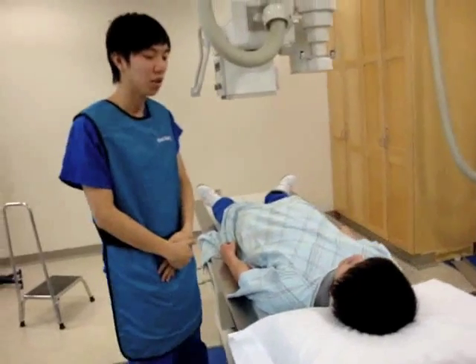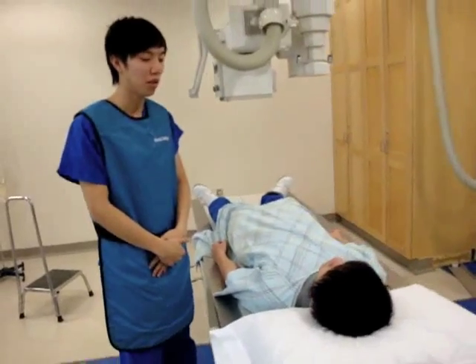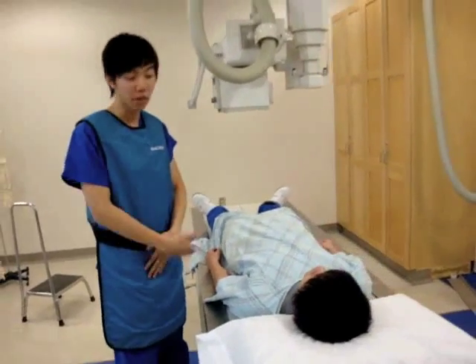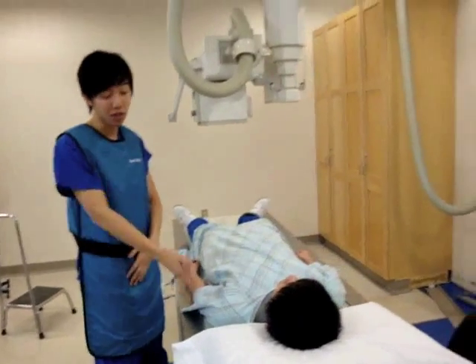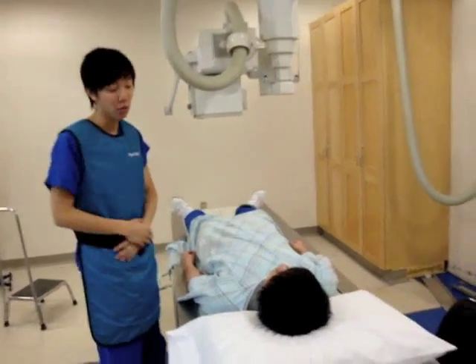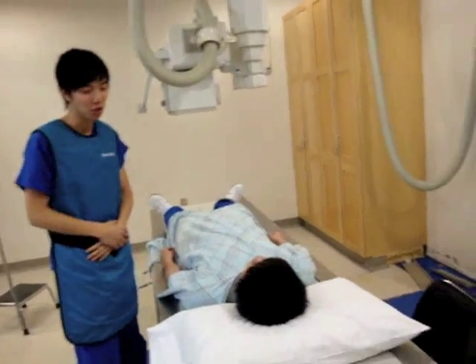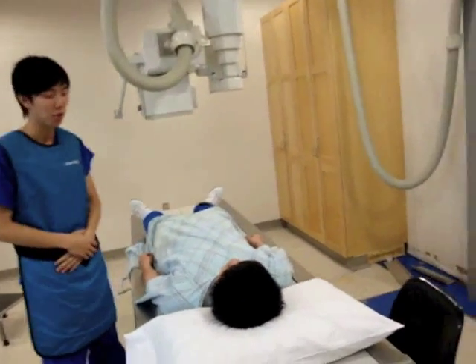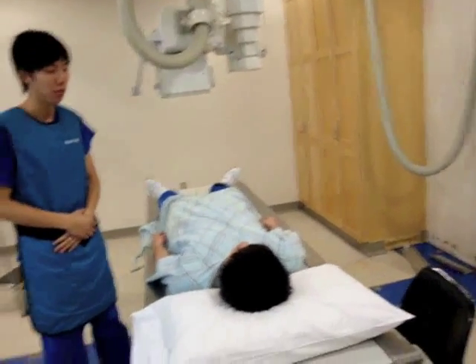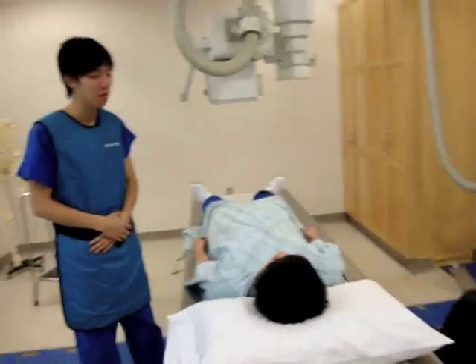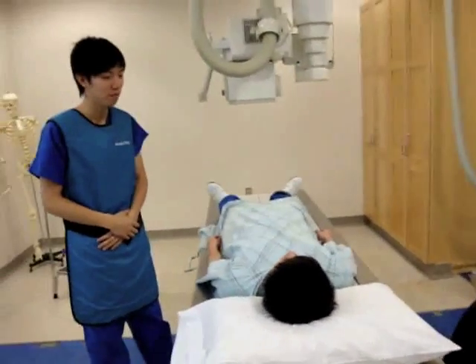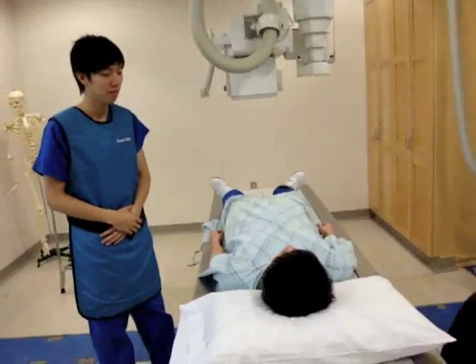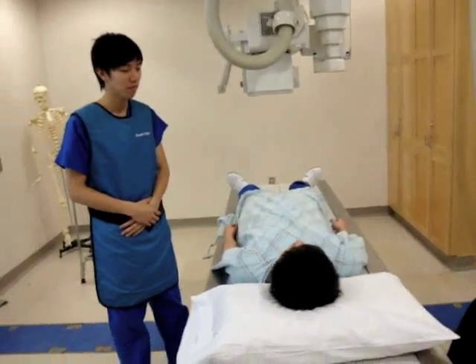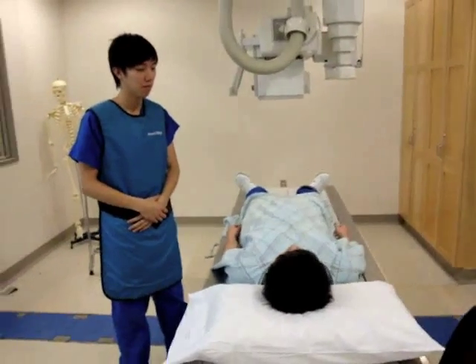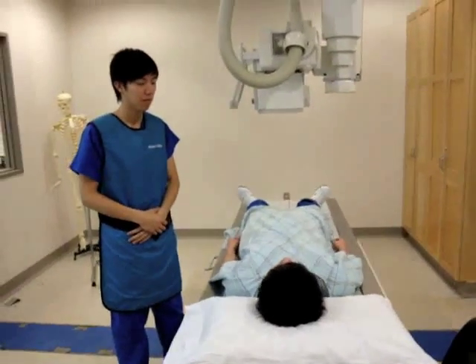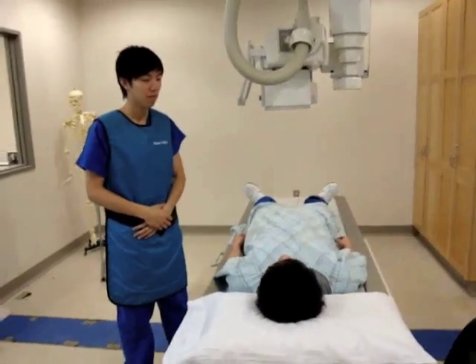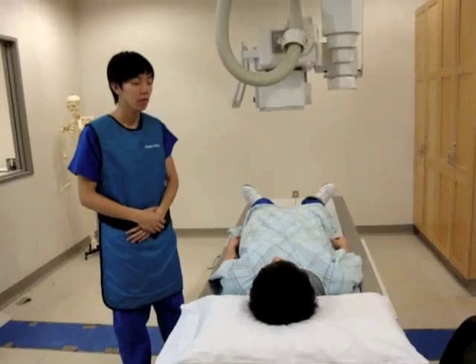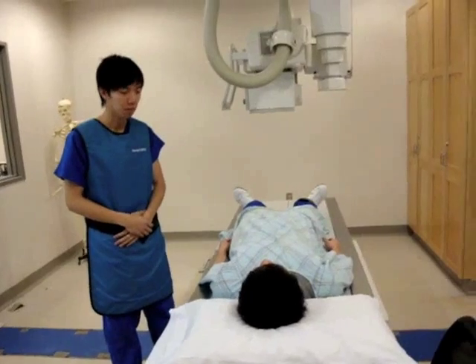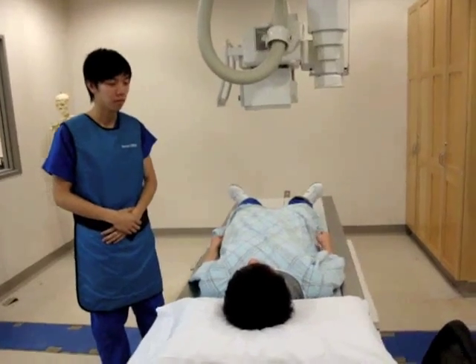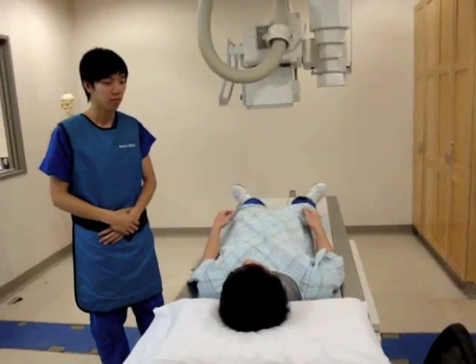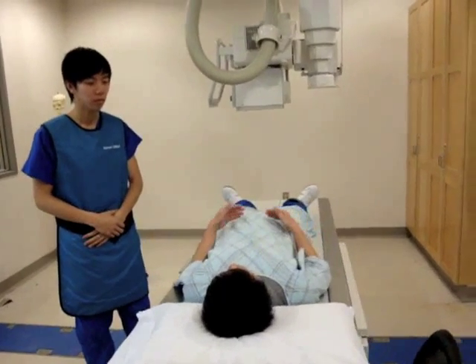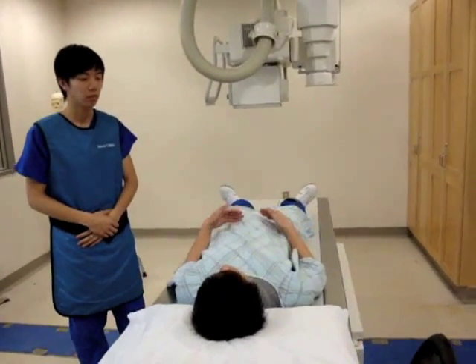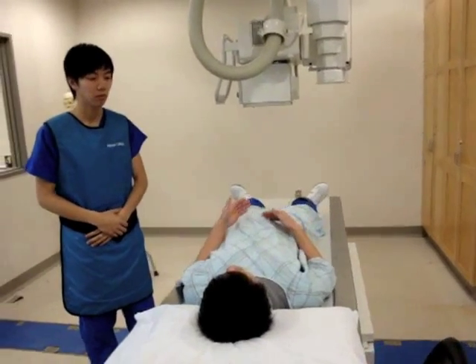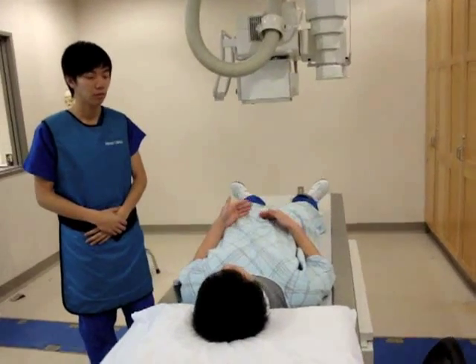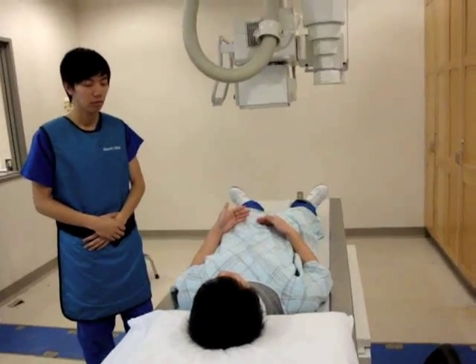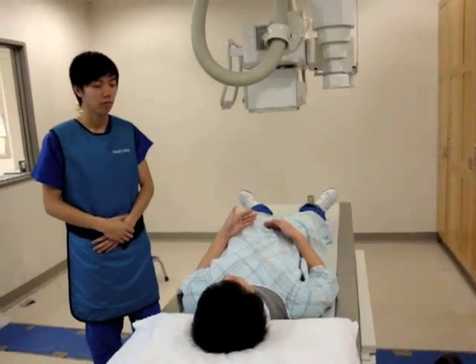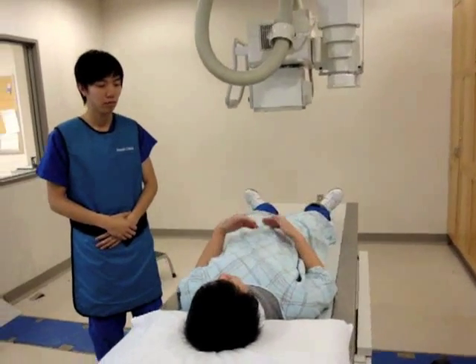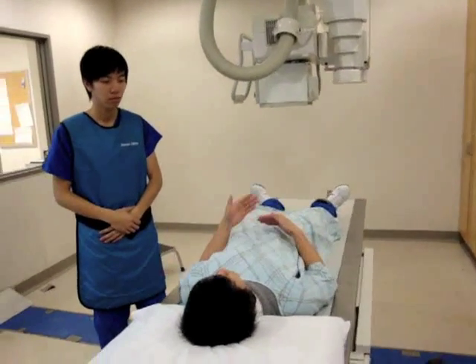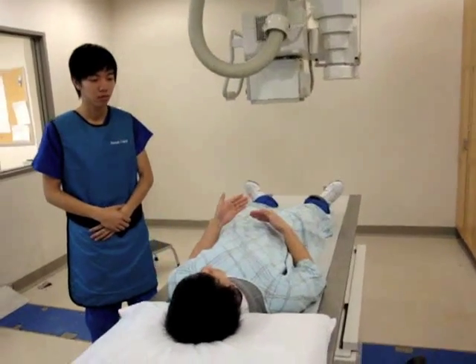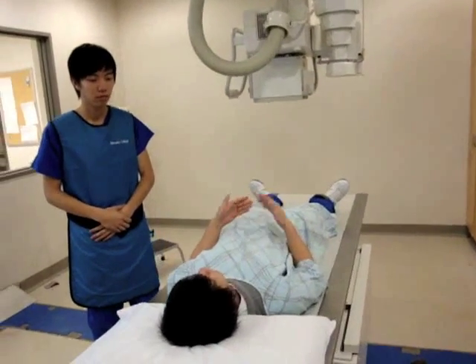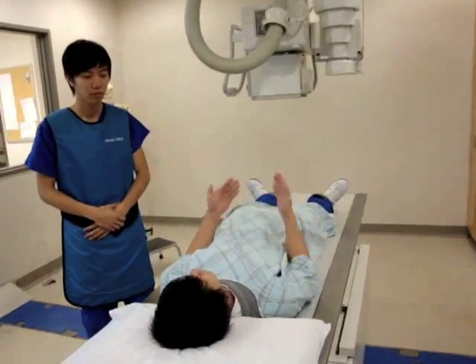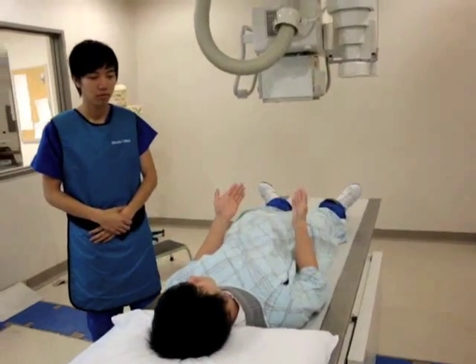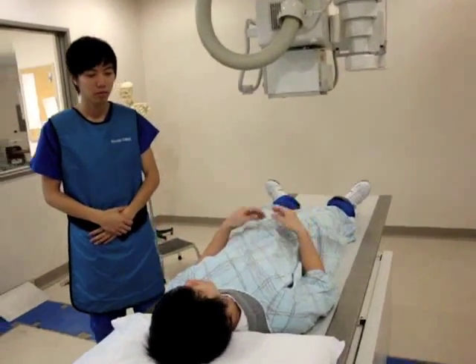Do you actually have any questions before we can begin? Yes, I just have one question. During the procedure, how am I being protected from the radiation?